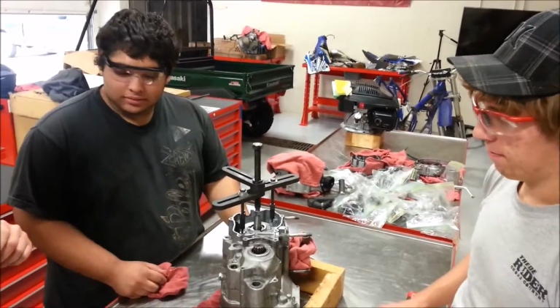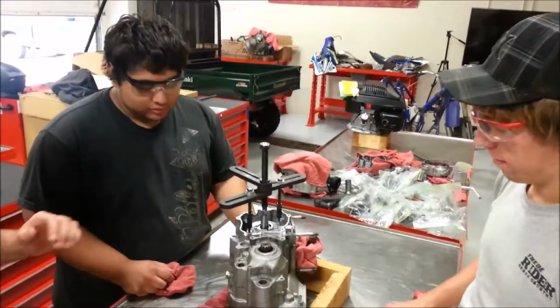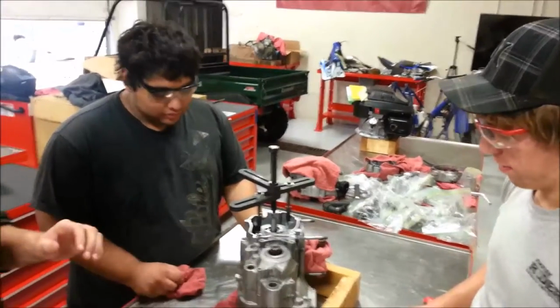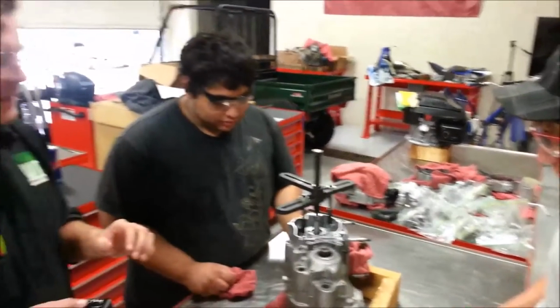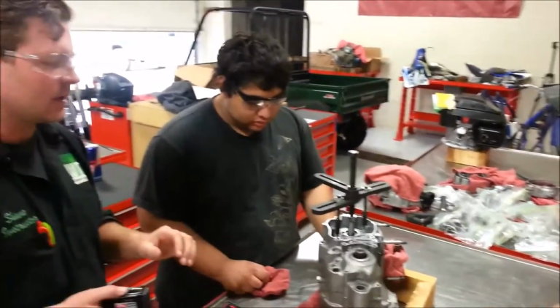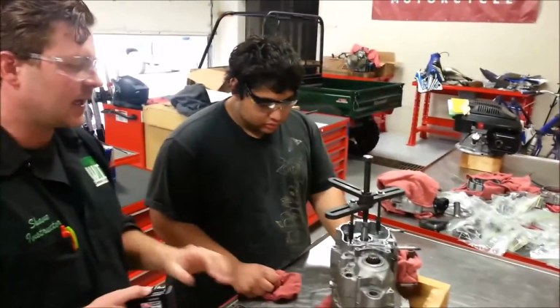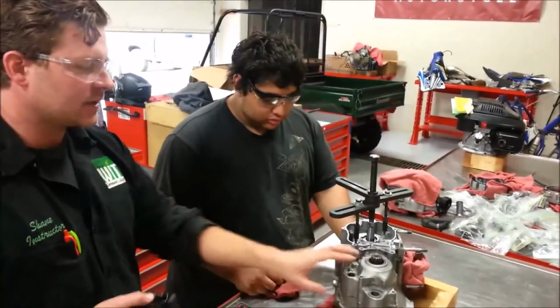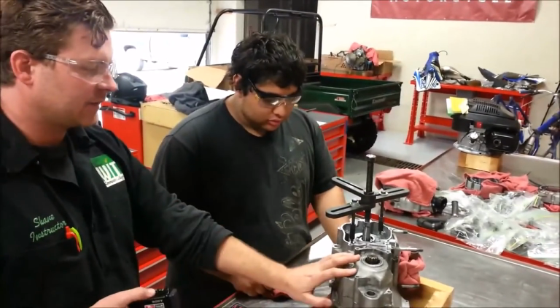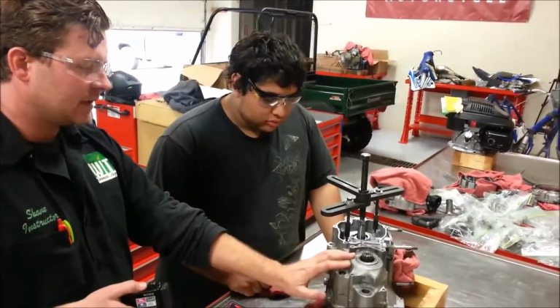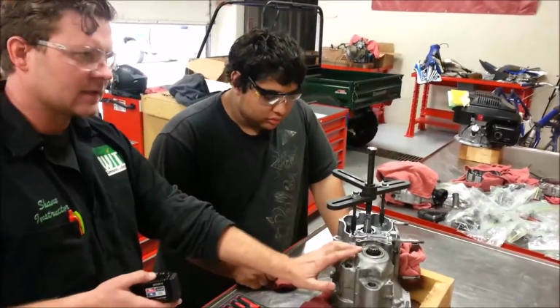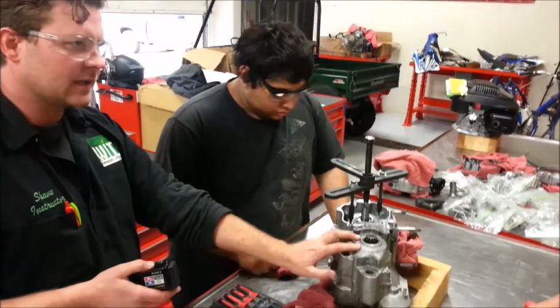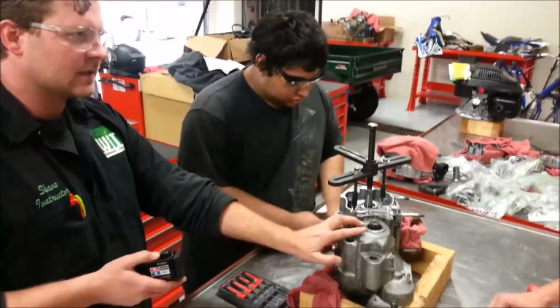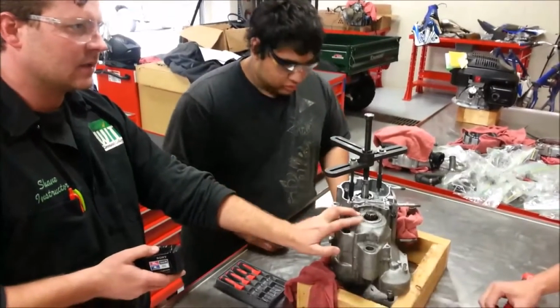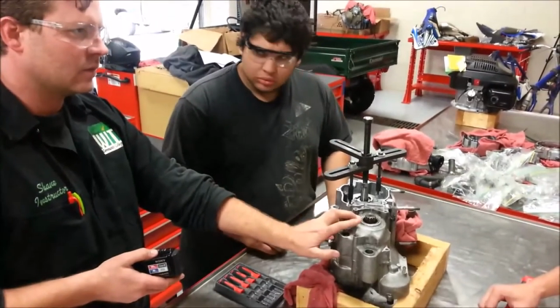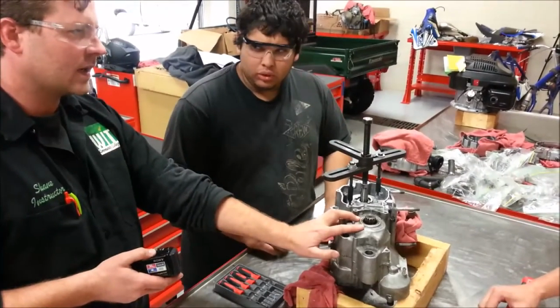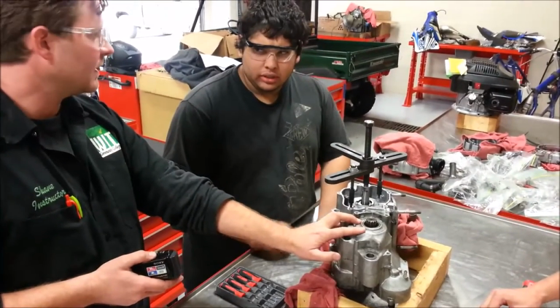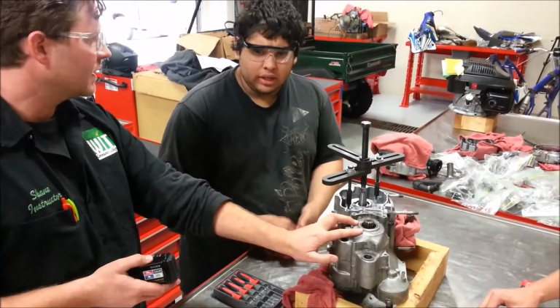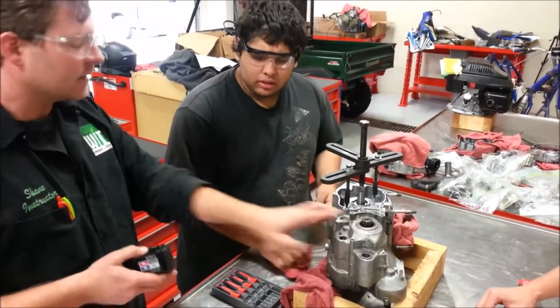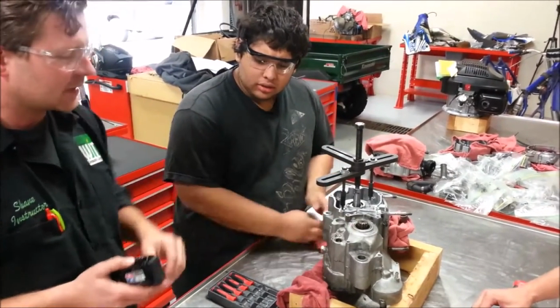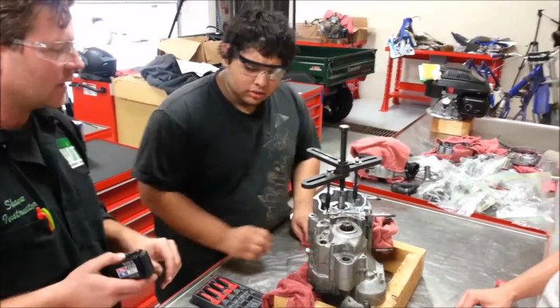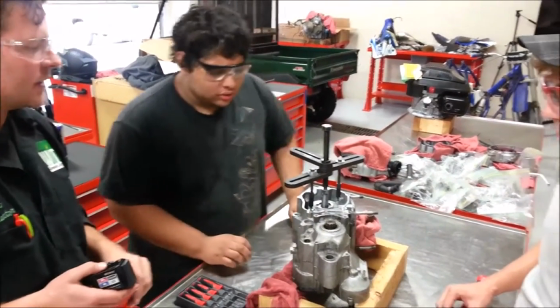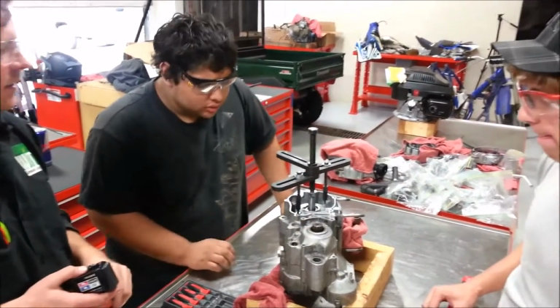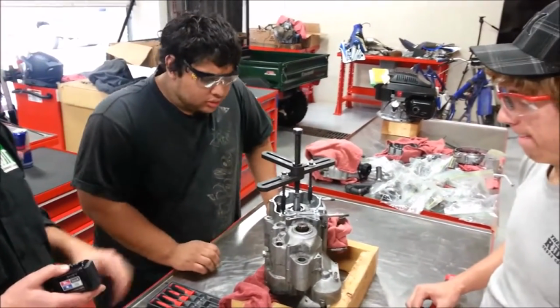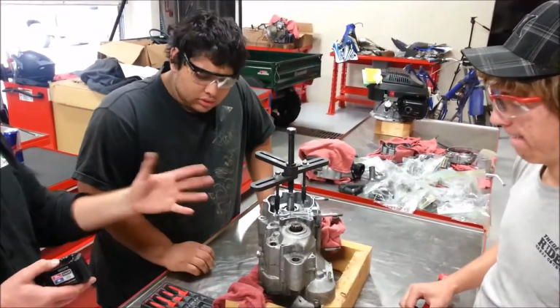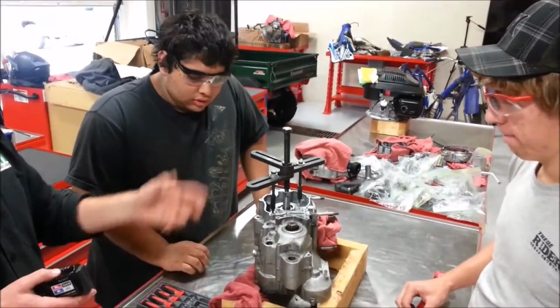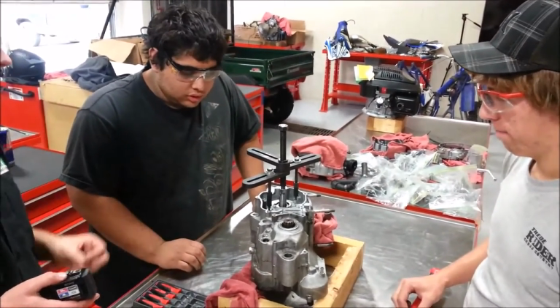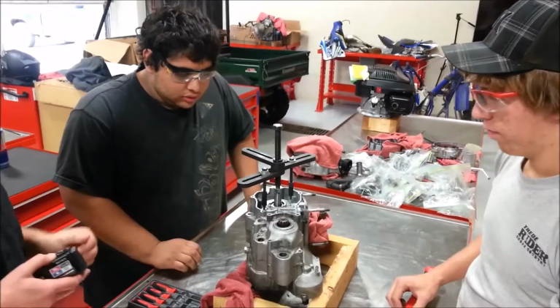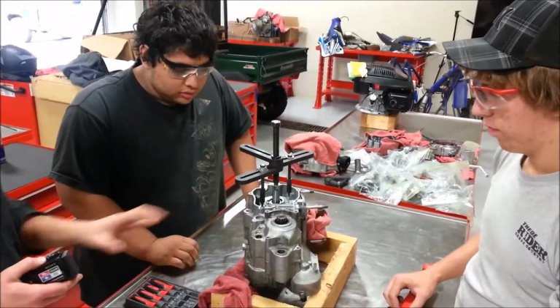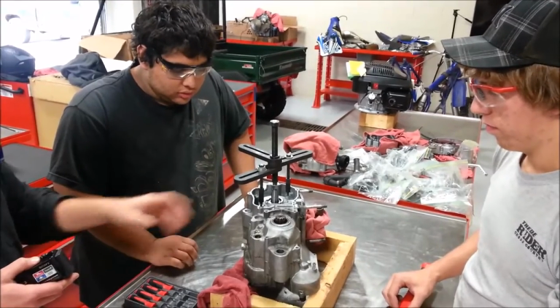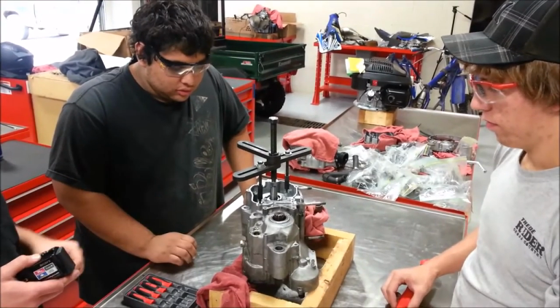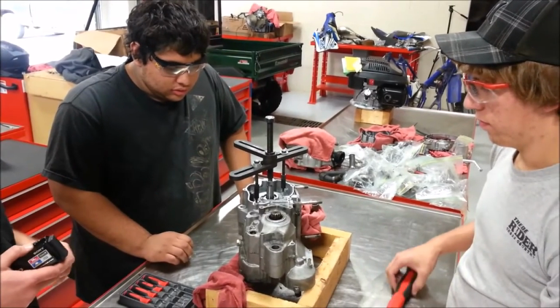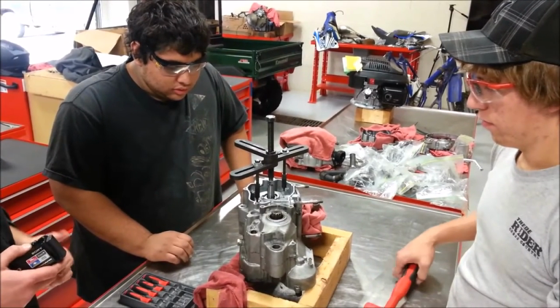We're going to get ready to split cases on our KX250, and this is a 2001. So guys, why don't you tell us what we need to do to be successful in this?